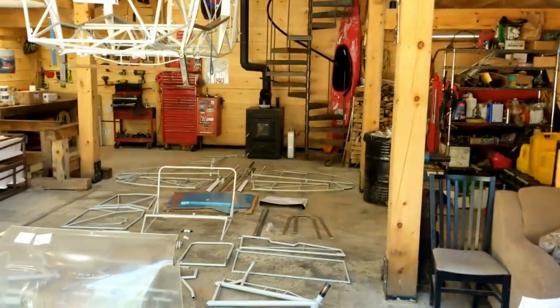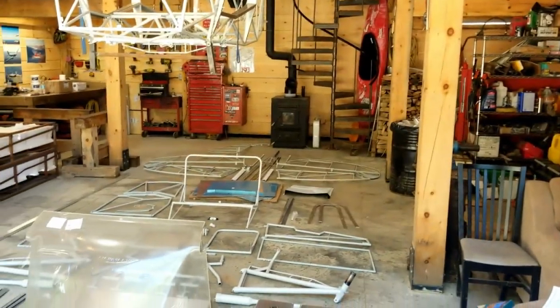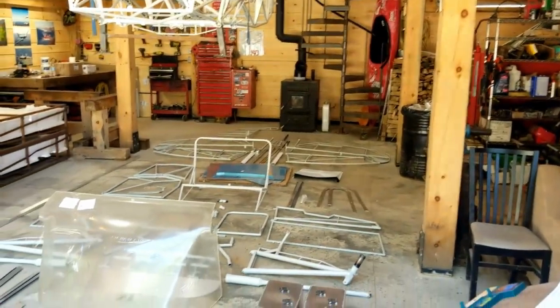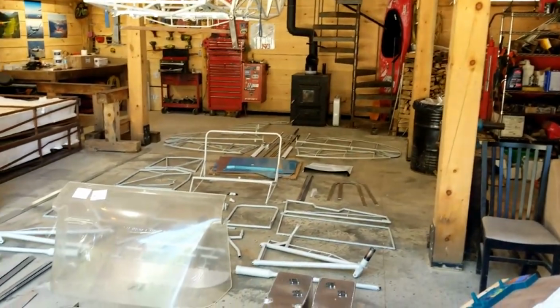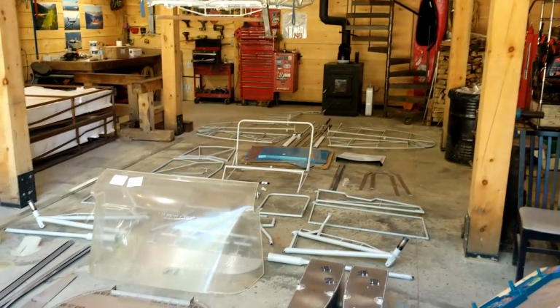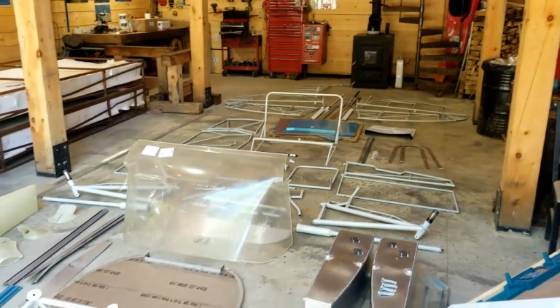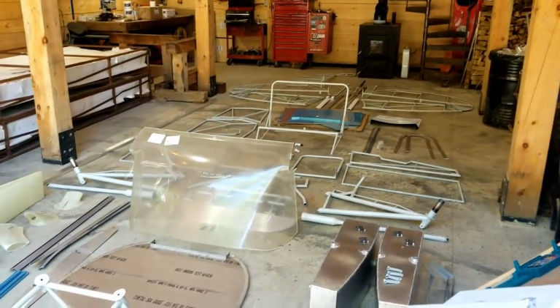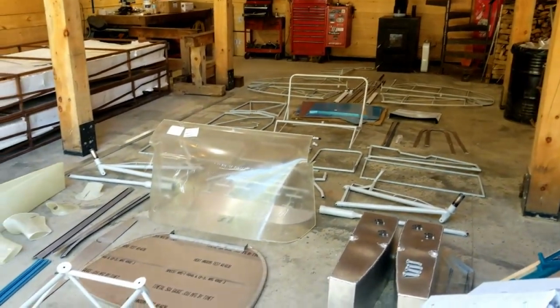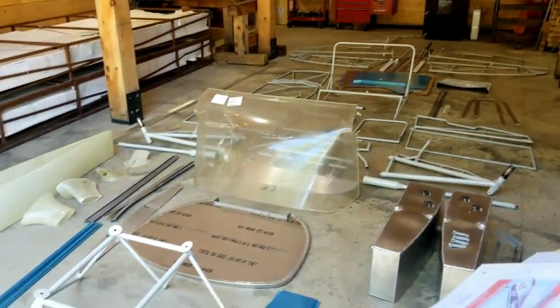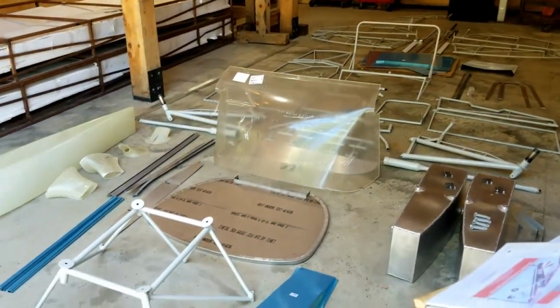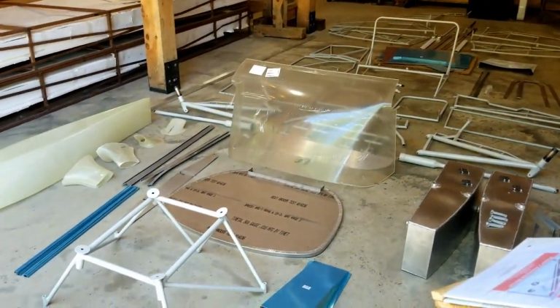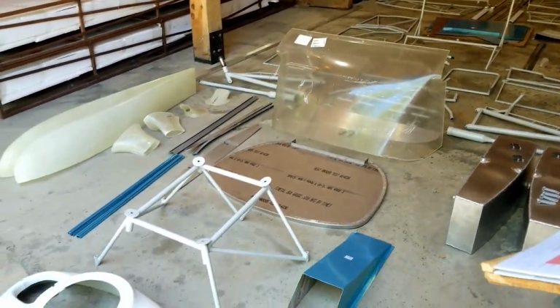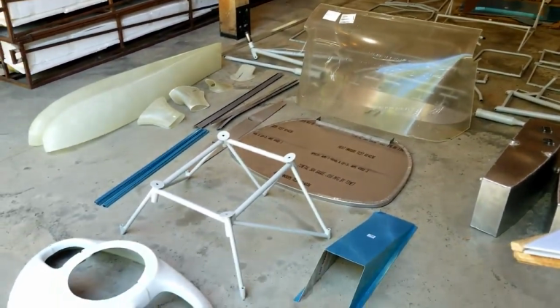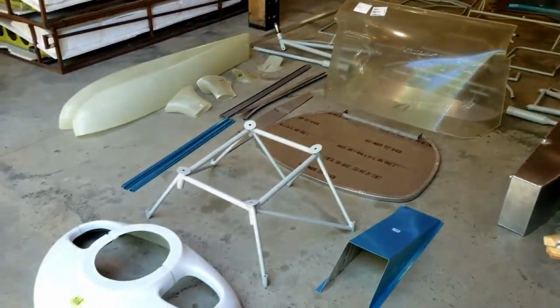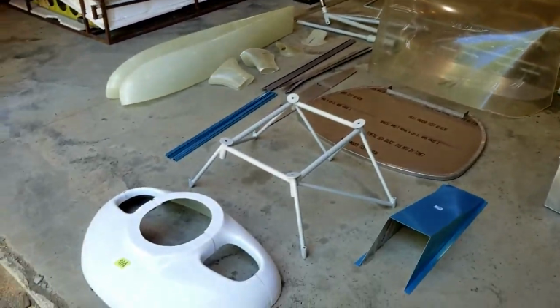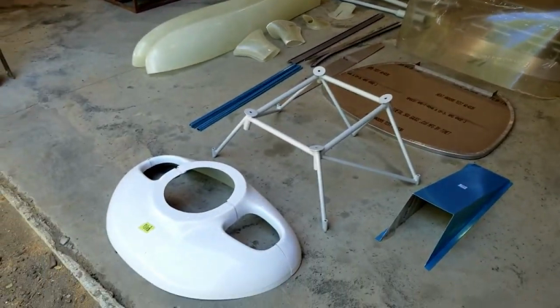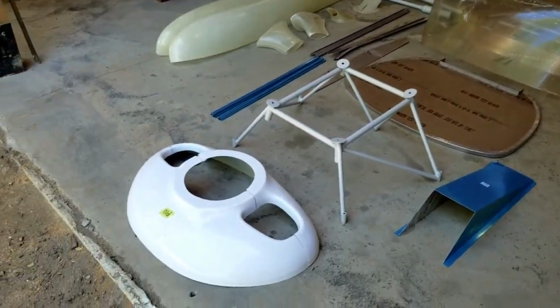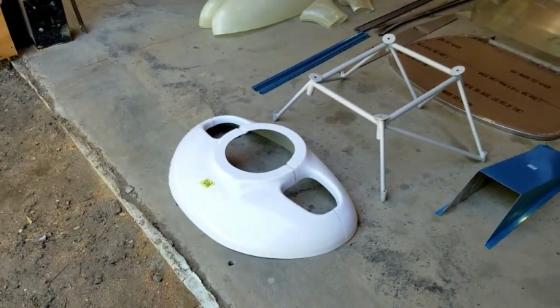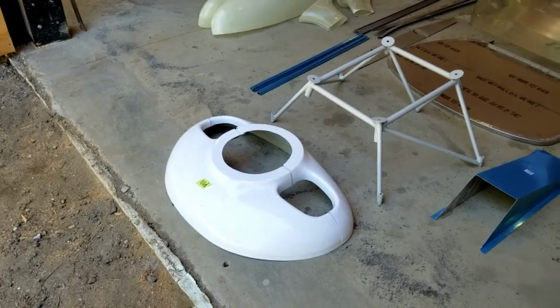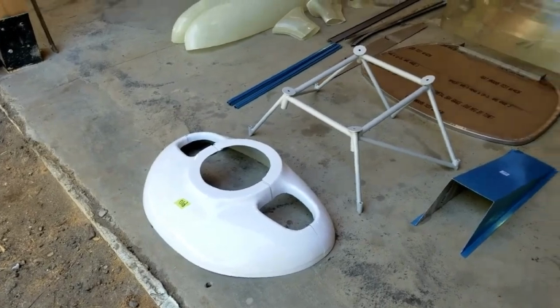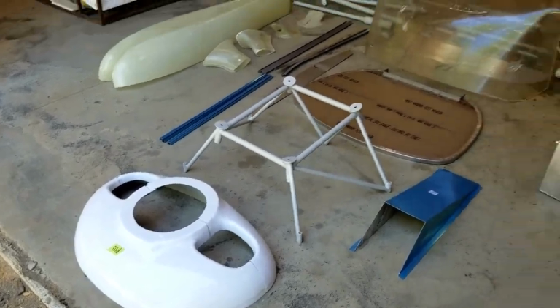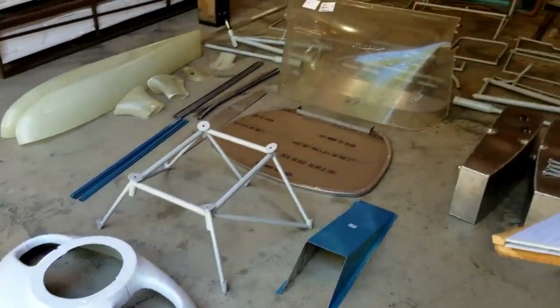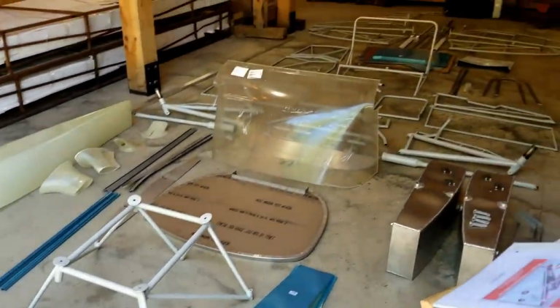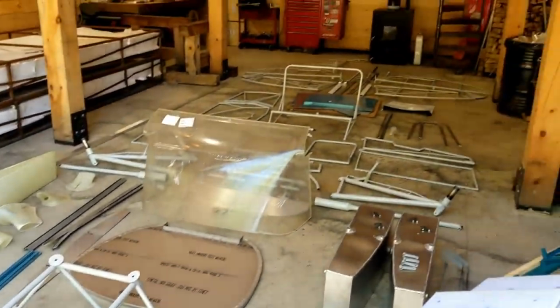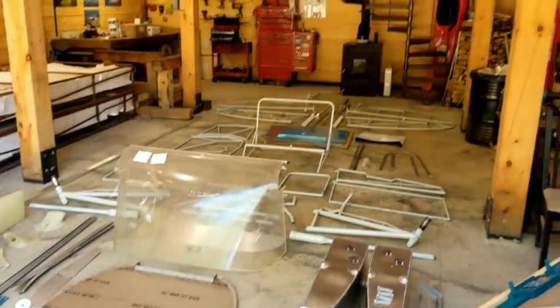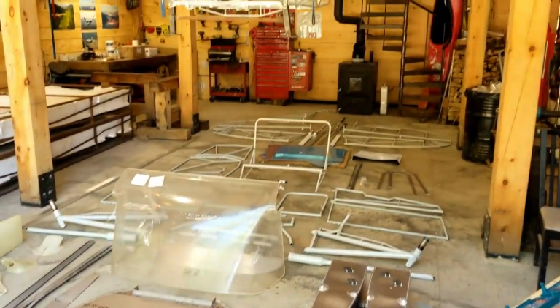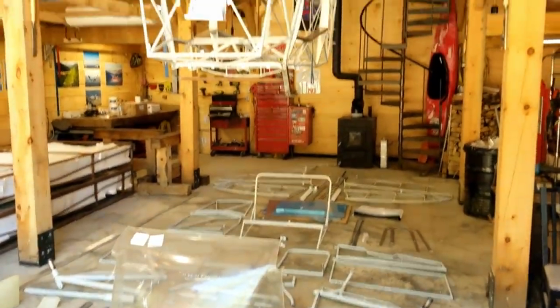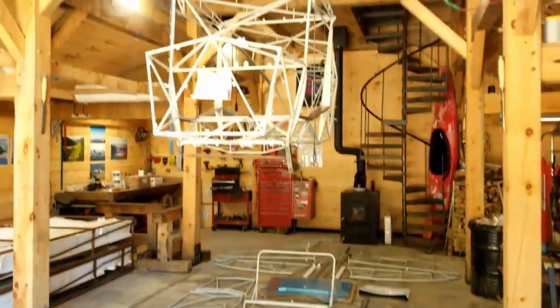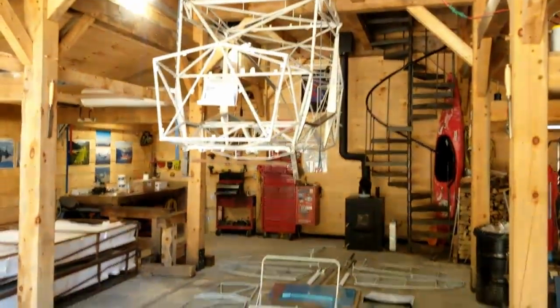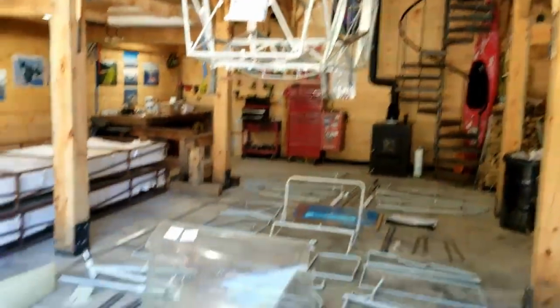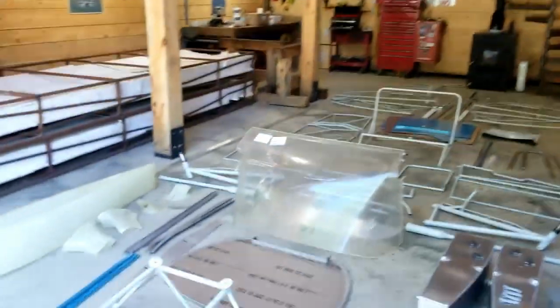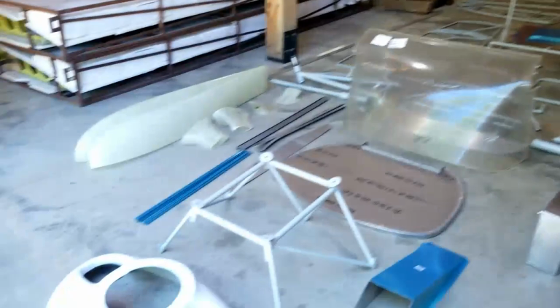I am super excited about this. I got all the packaging off, all the parts, and I'm sure you guys want to see exactly what comes with this Bearhawk kit. So let's have a look.